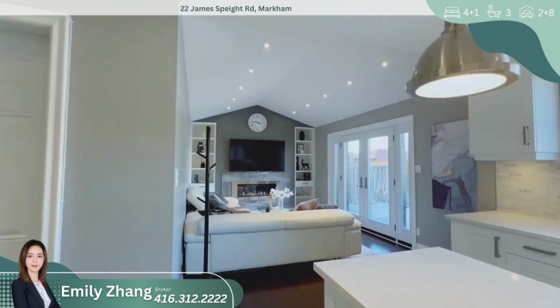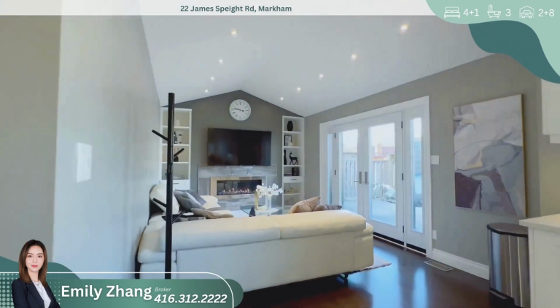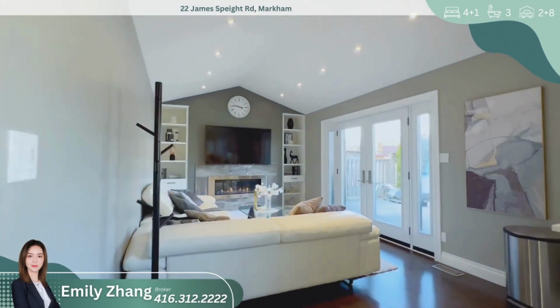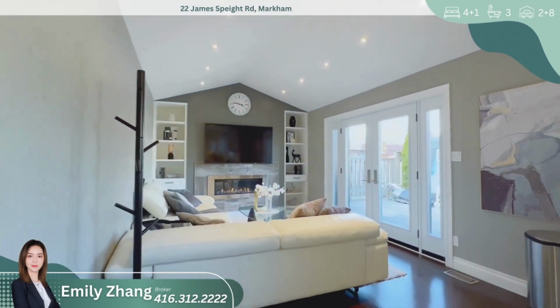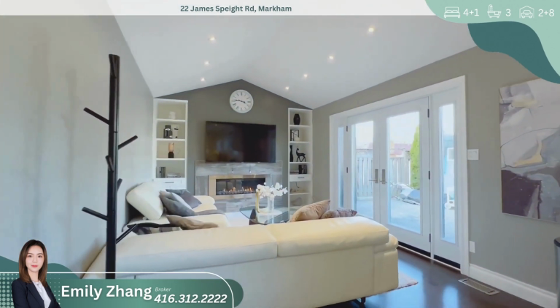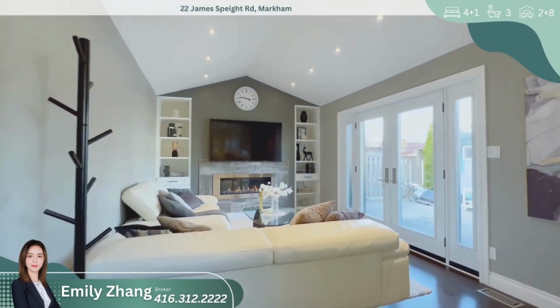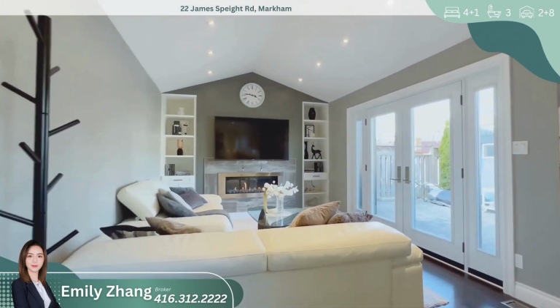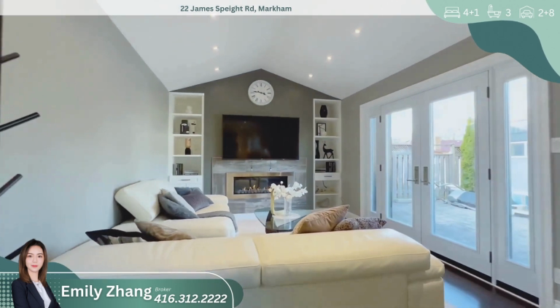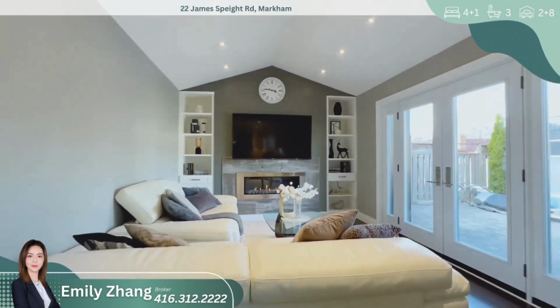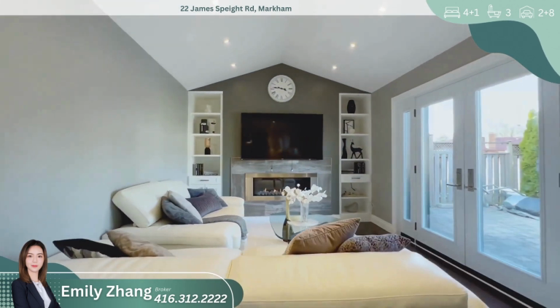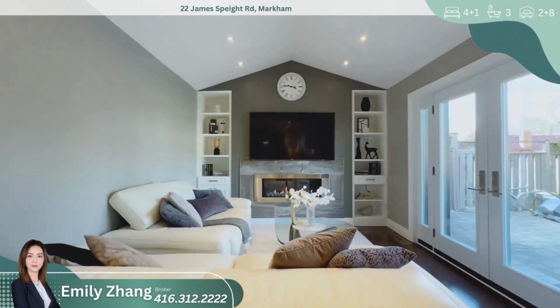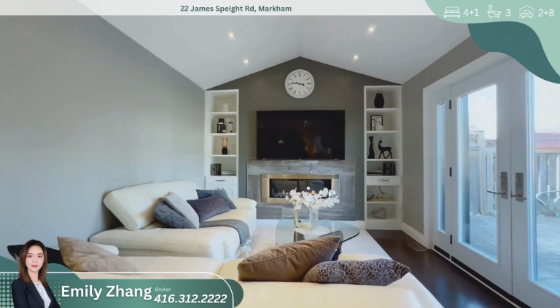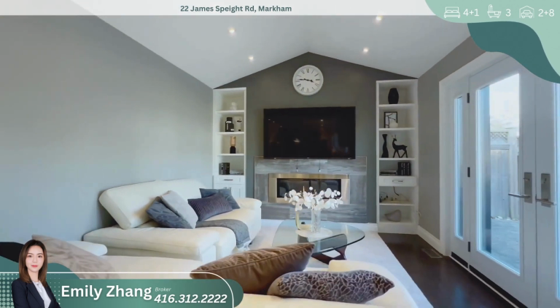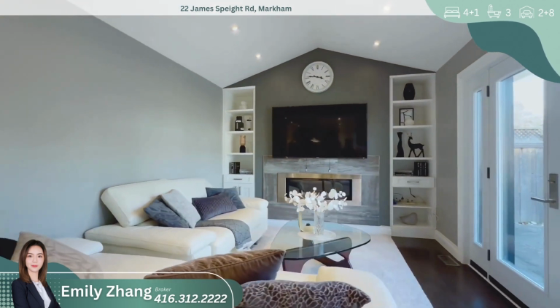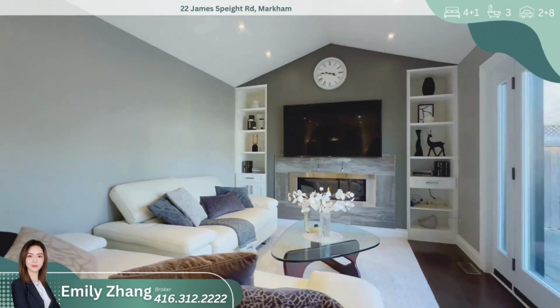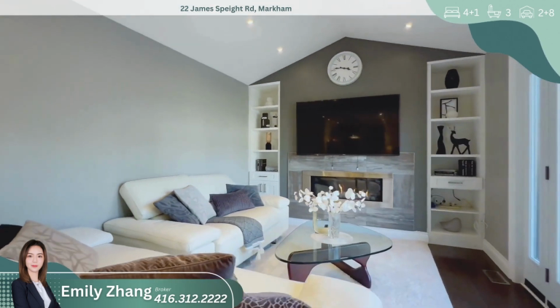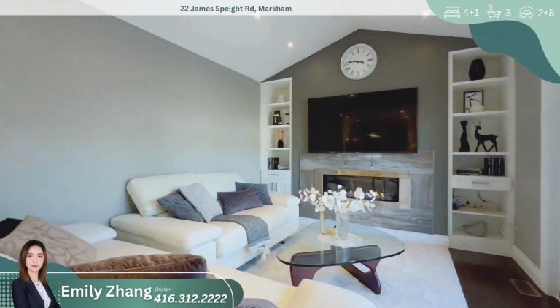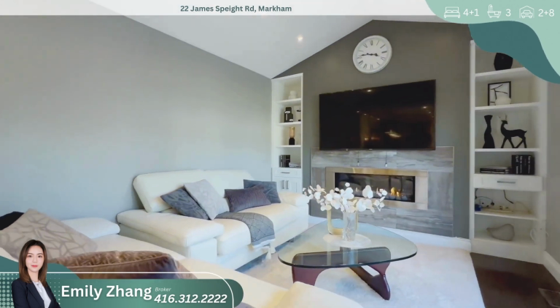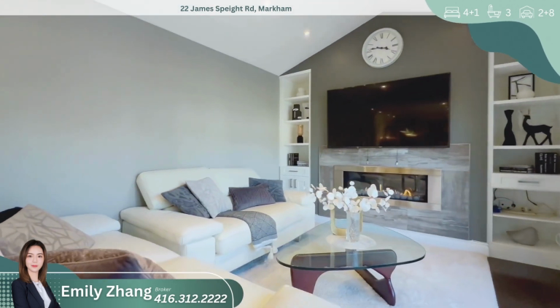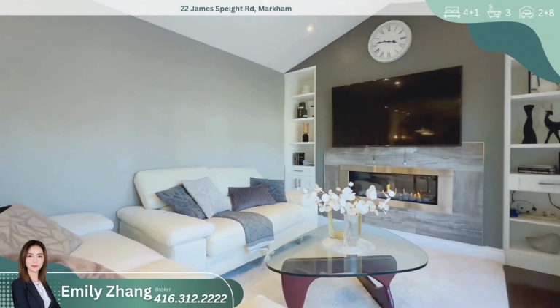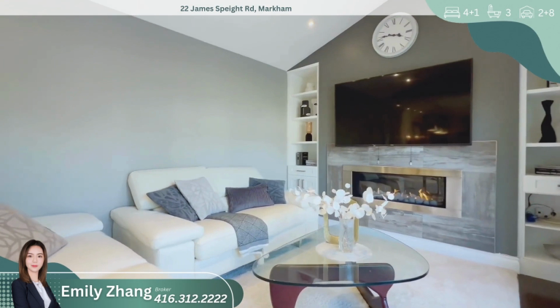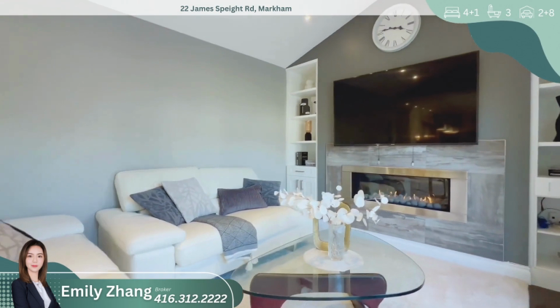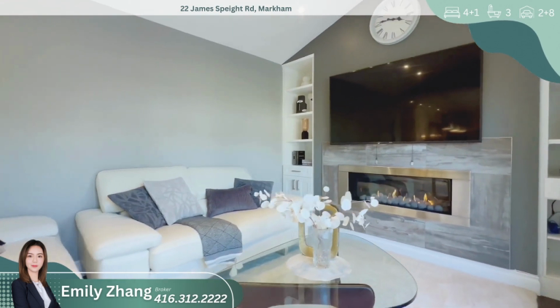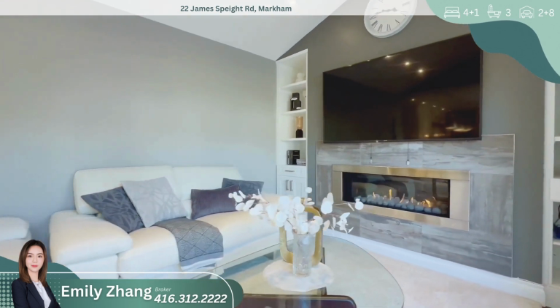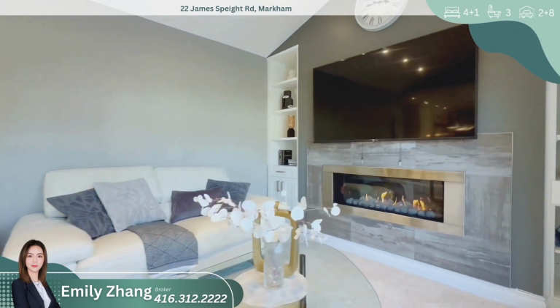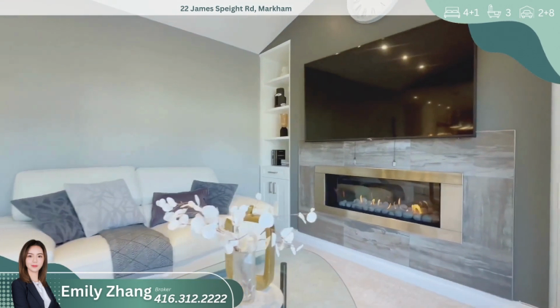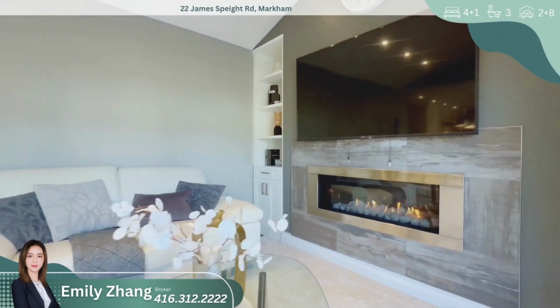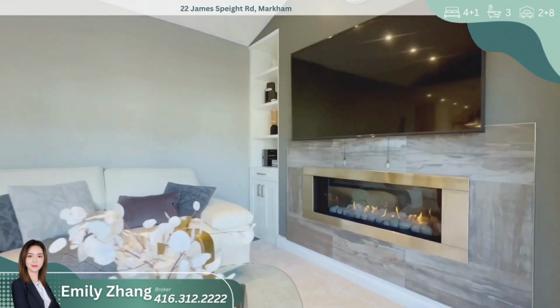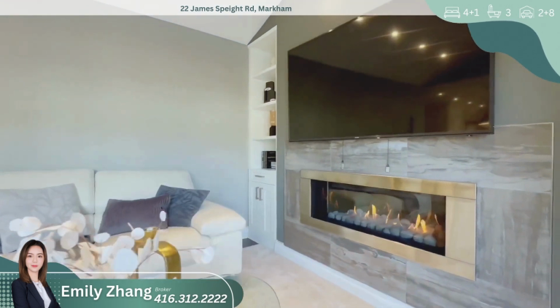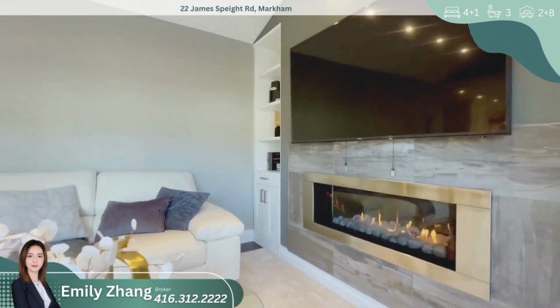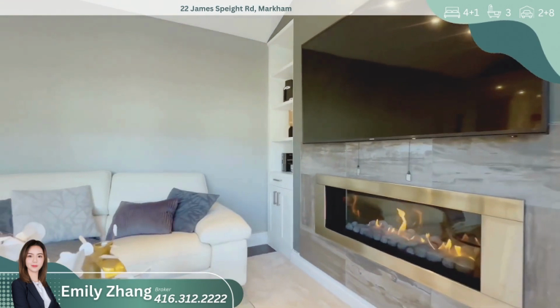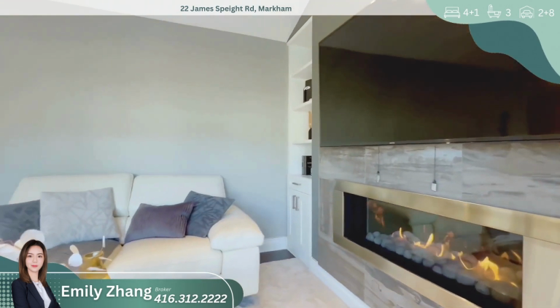To our left, we find the spacious living area, filled with natural light thanks to the updated windows. The hardwood flooring continues, creating a seamless flow throughout the main level.